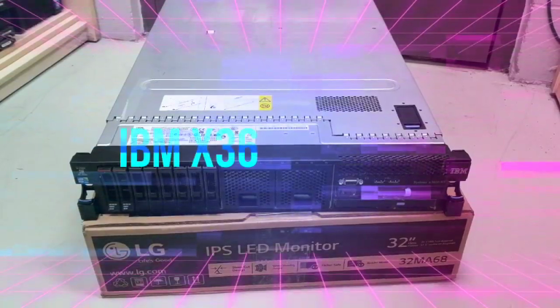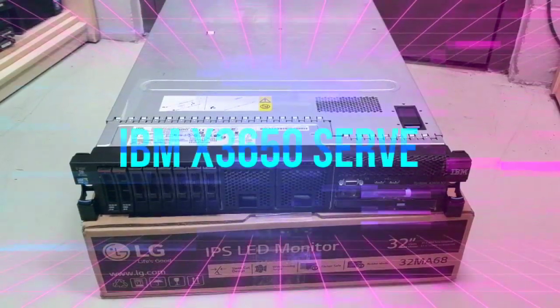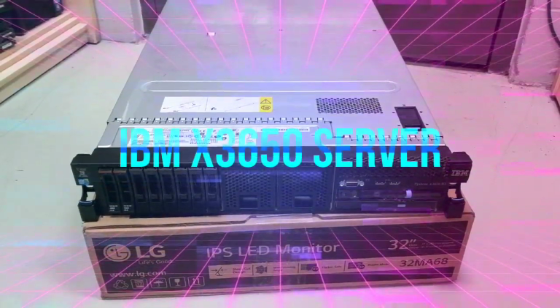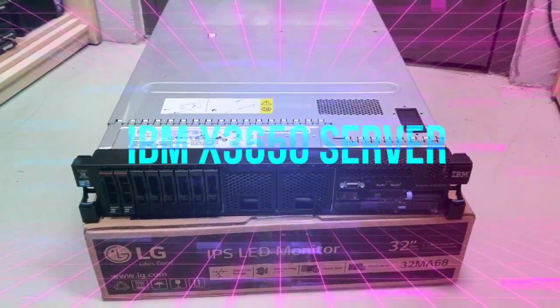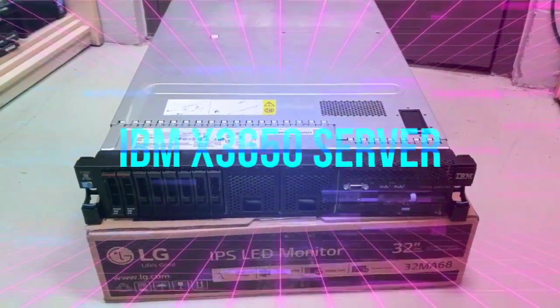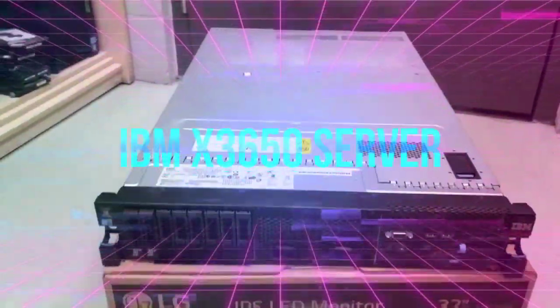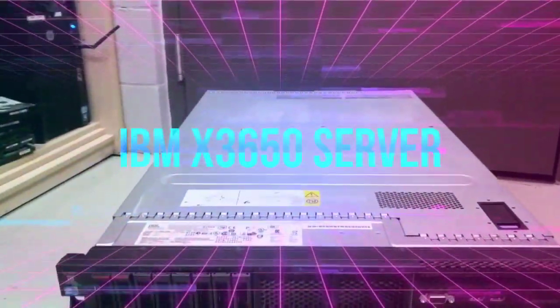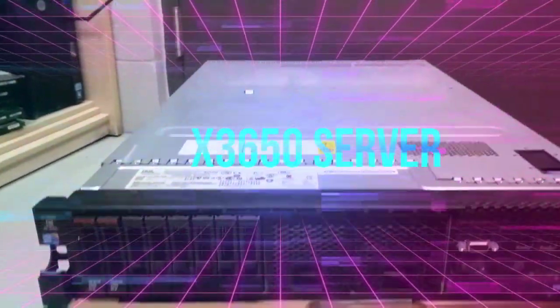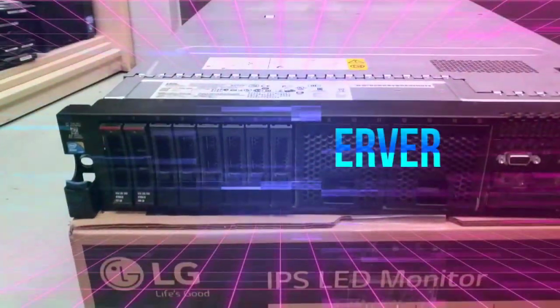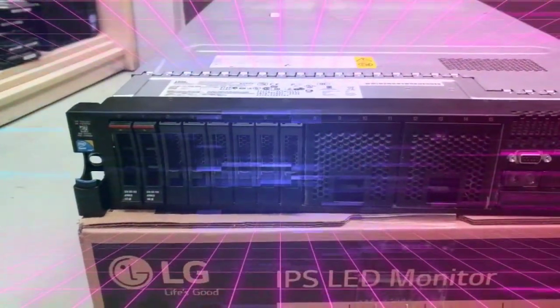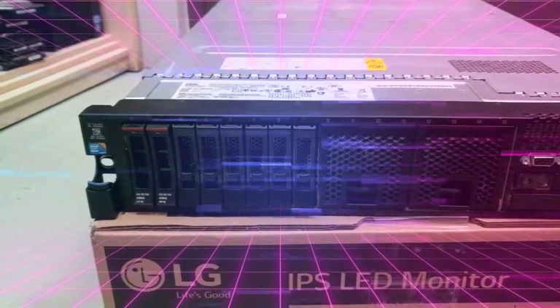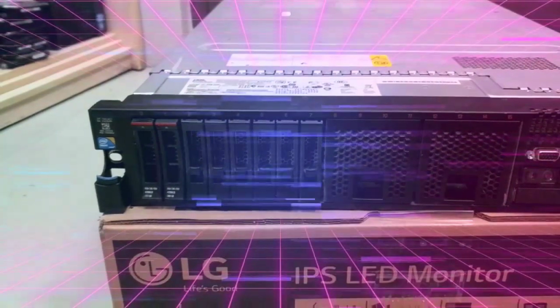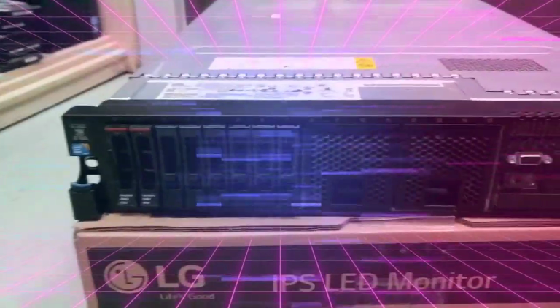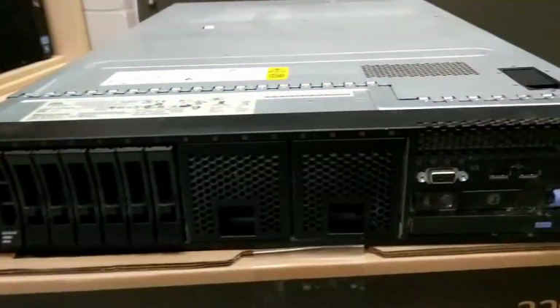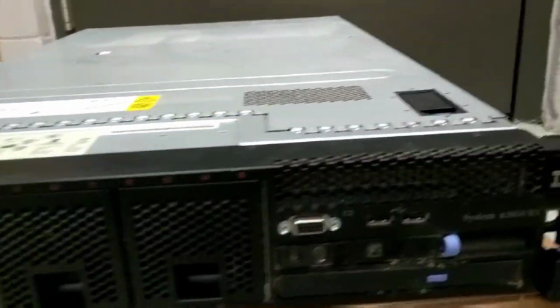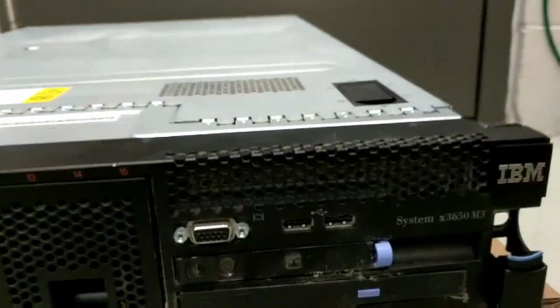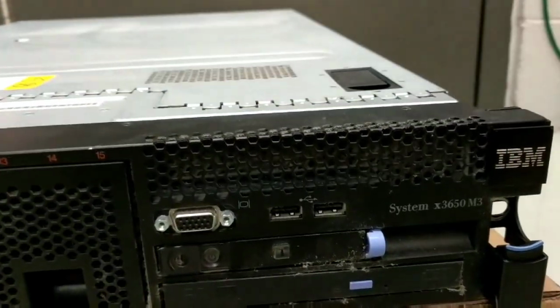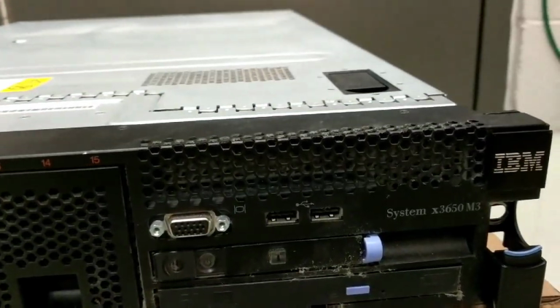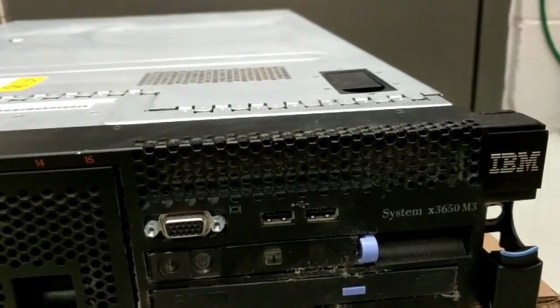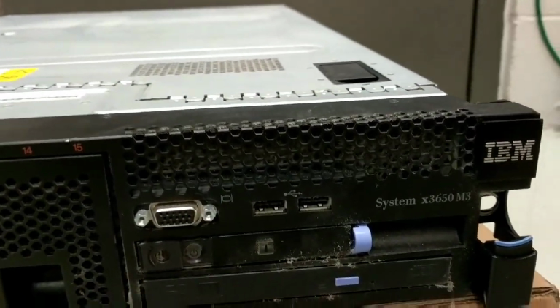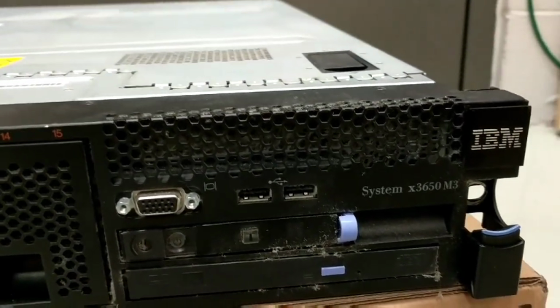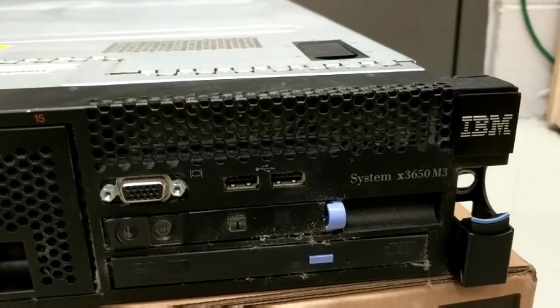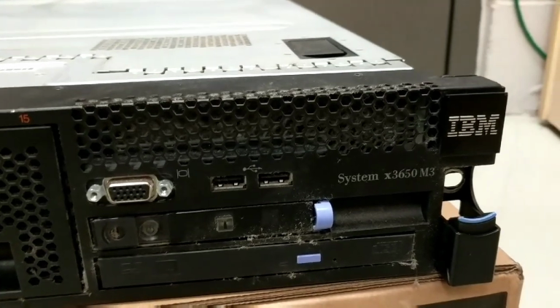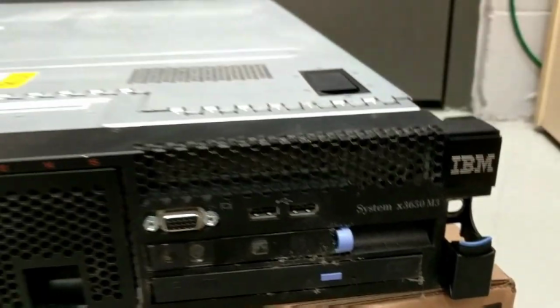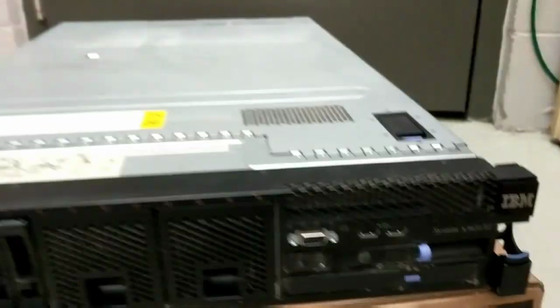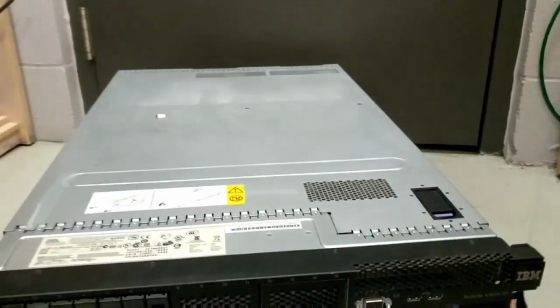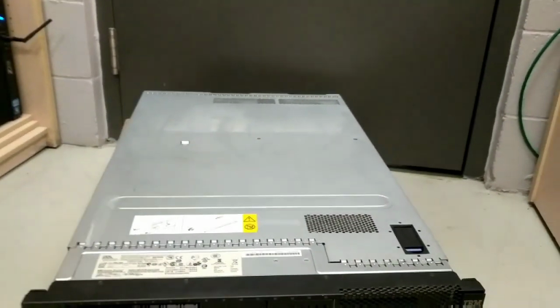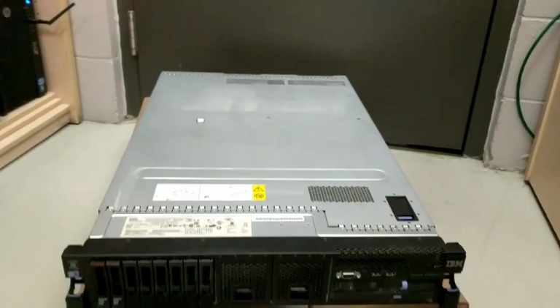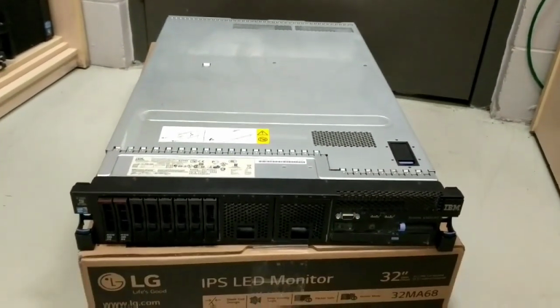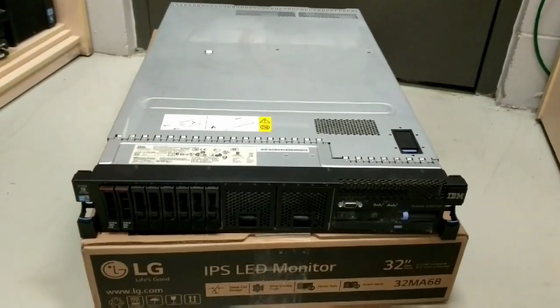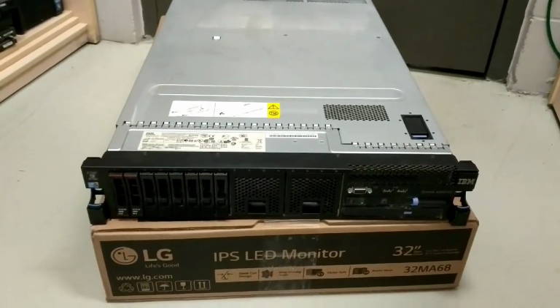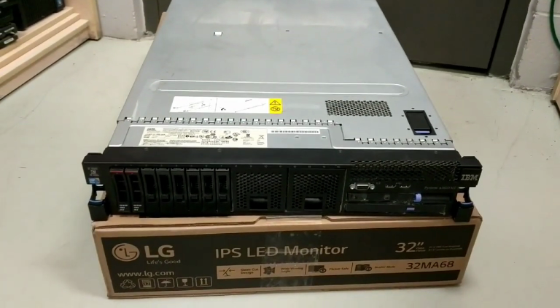Ladies and gentlemen, what's up — once again I'm Nev from Nev's Tech Bits. Today we're doing a bit of a teardown on this system — it is an IBM System x3650 M3. Don't really get too many opportunities to tear down tech like this, so I thought I'd make a quick little video about it.